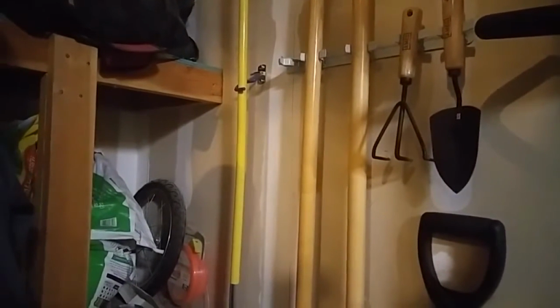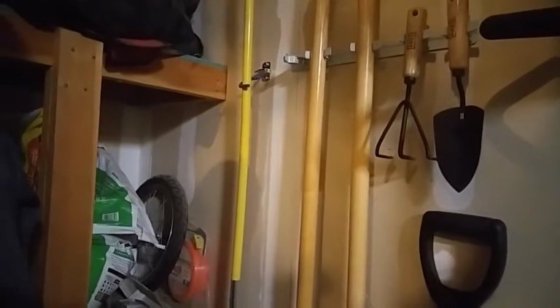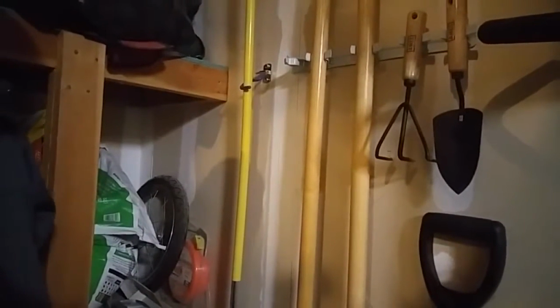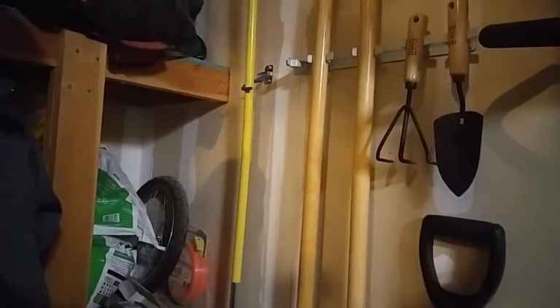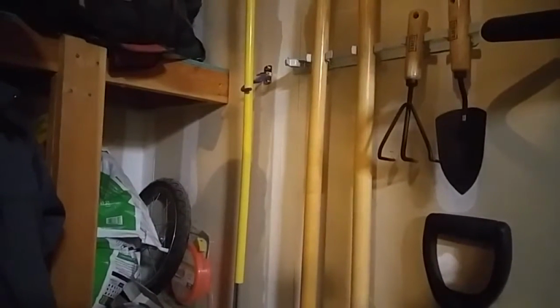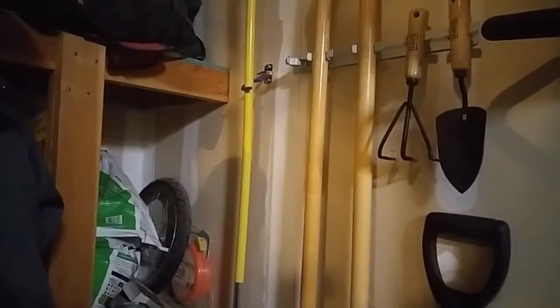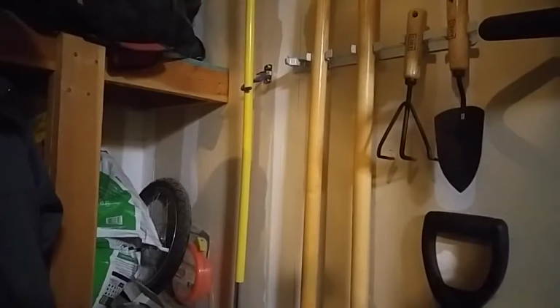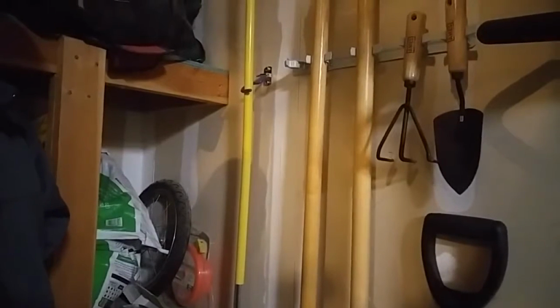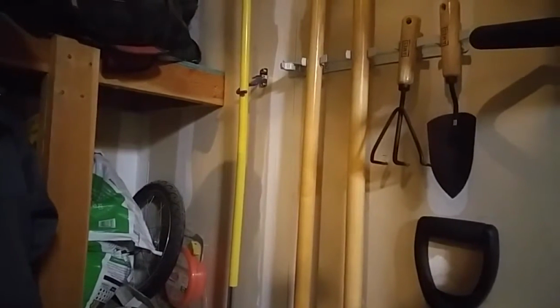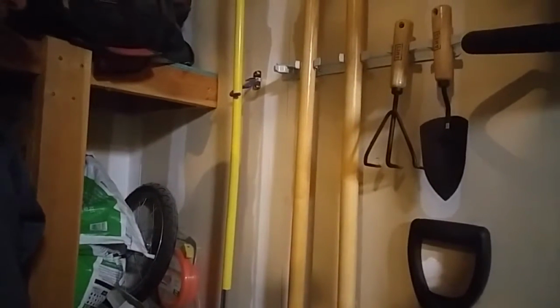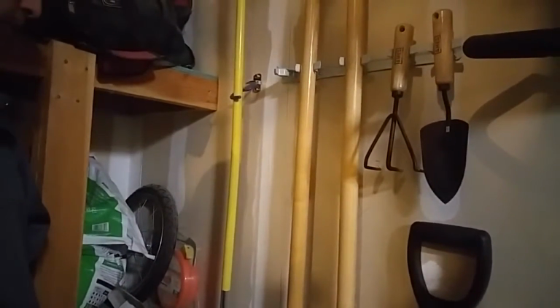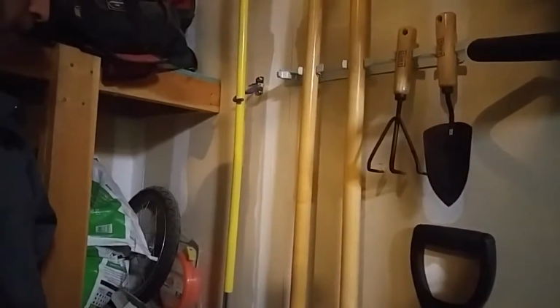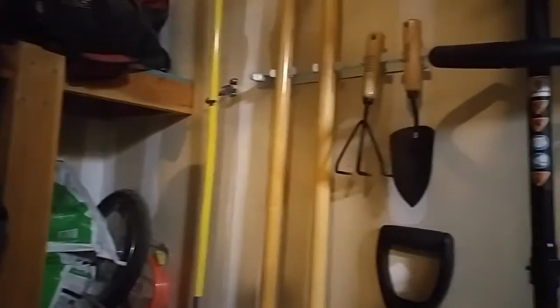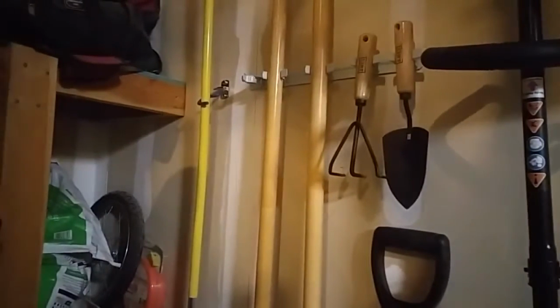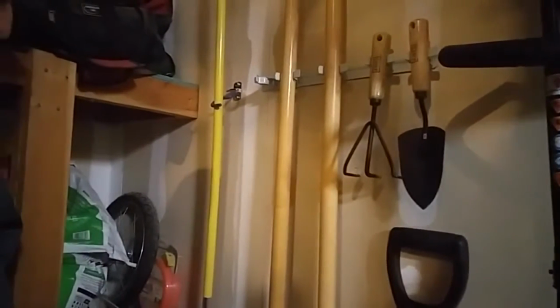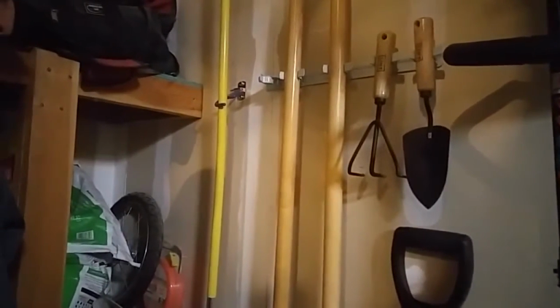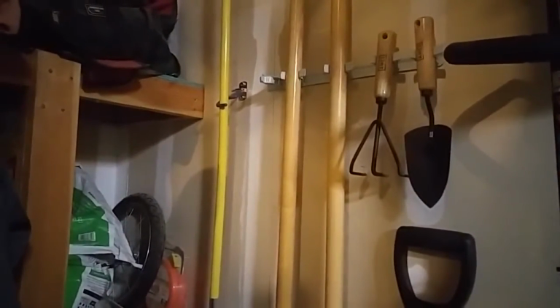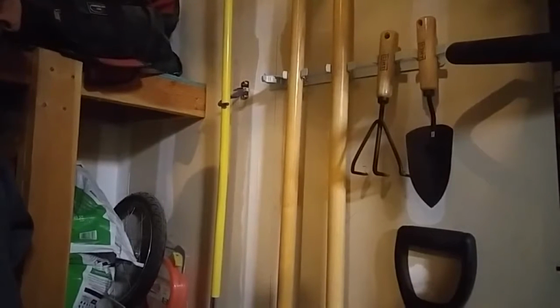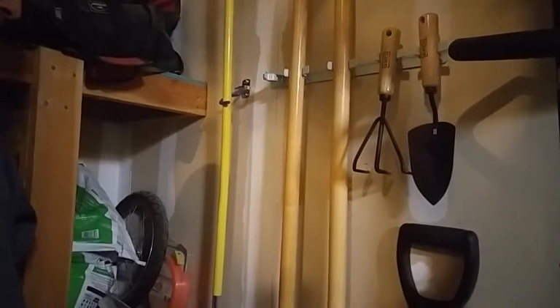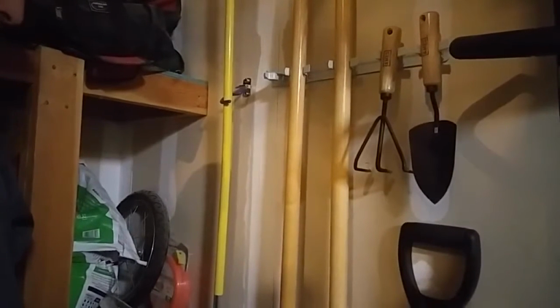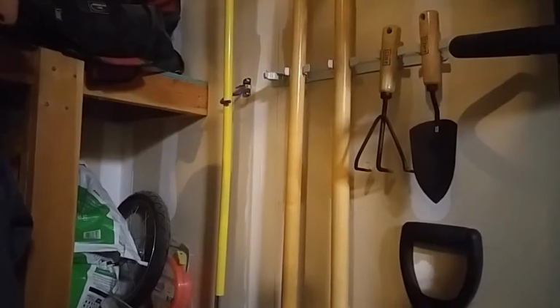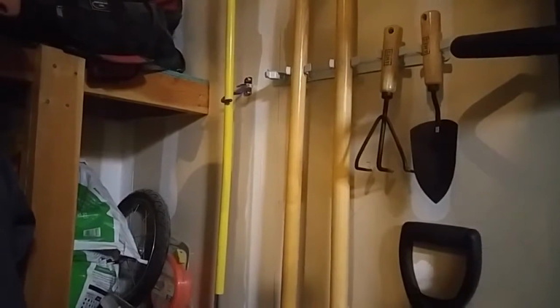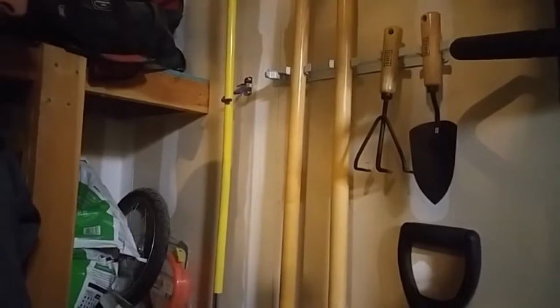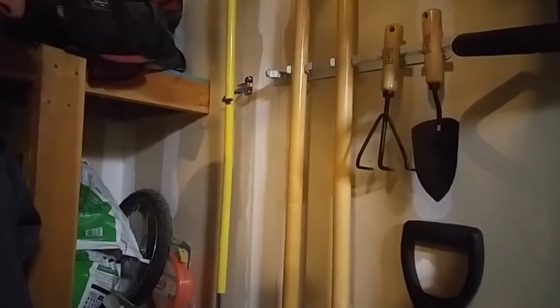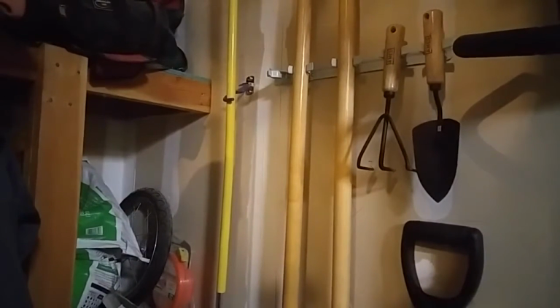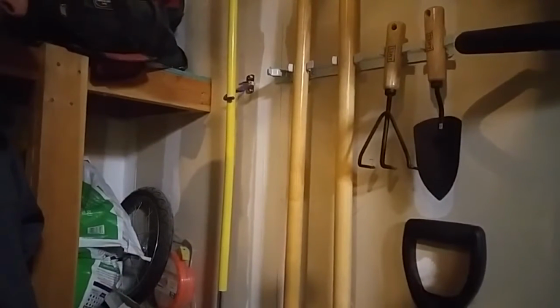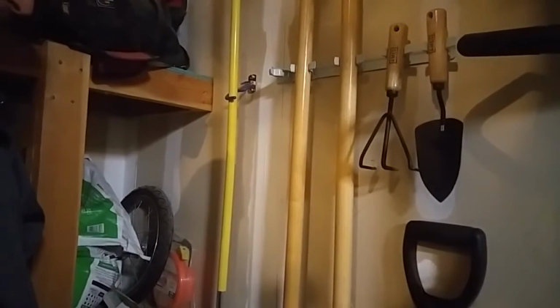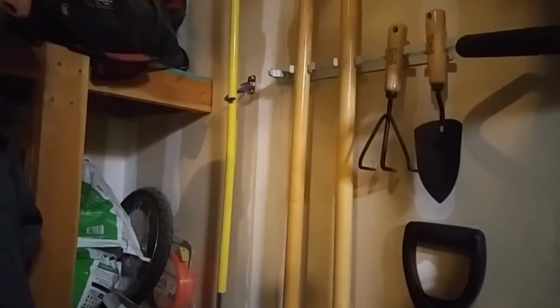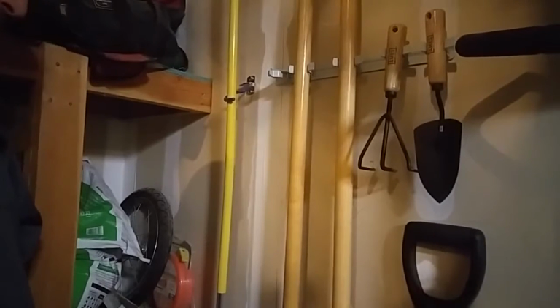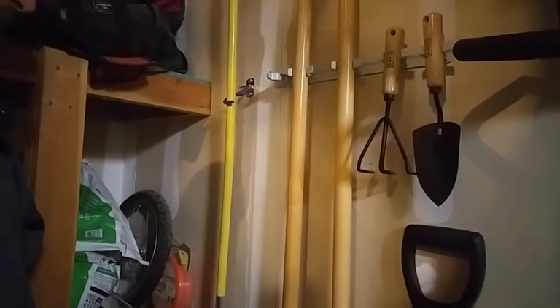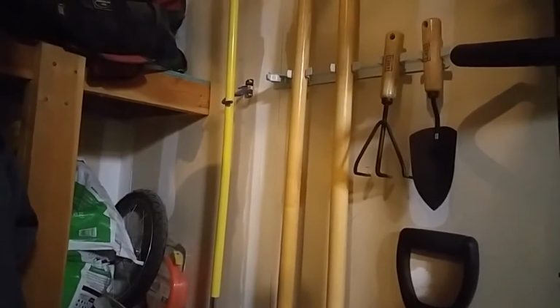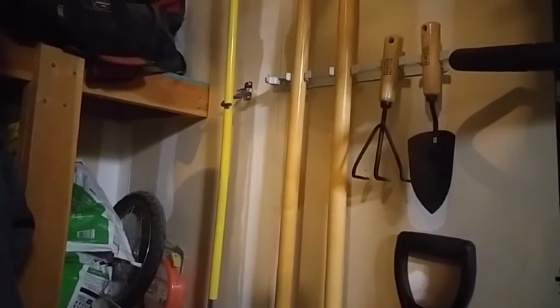It's great for a utility room, mud room, garage, or shed. We can definitely use all the little things like this that we can get to organize our various tools in the garage and also brooms and mops in the house. So that's been your Closer Look.